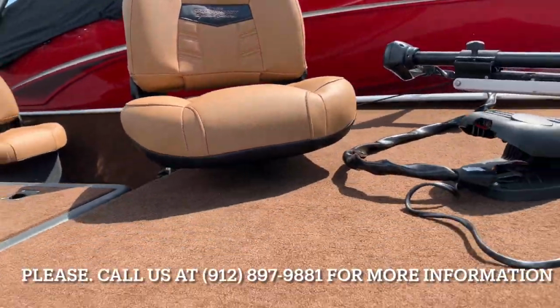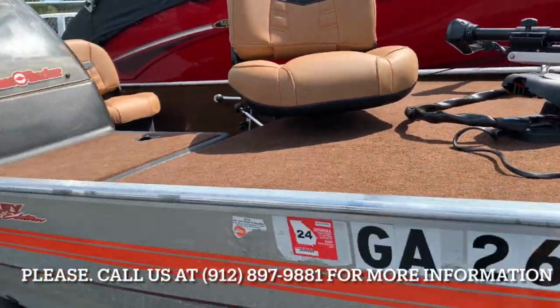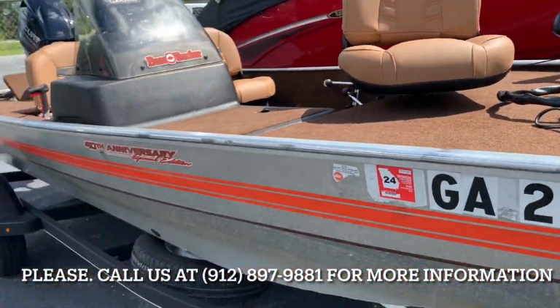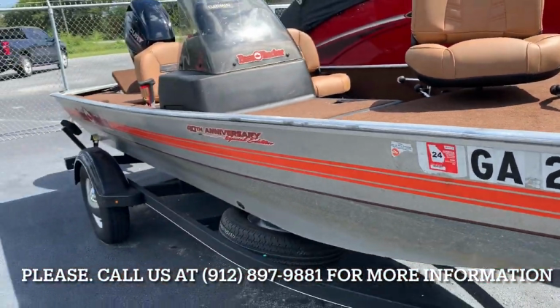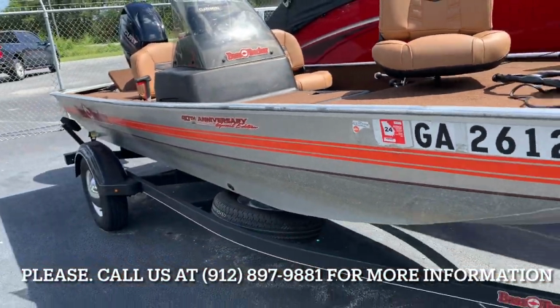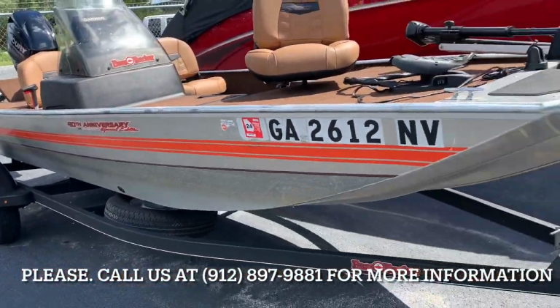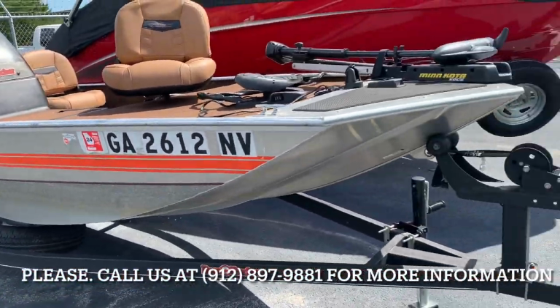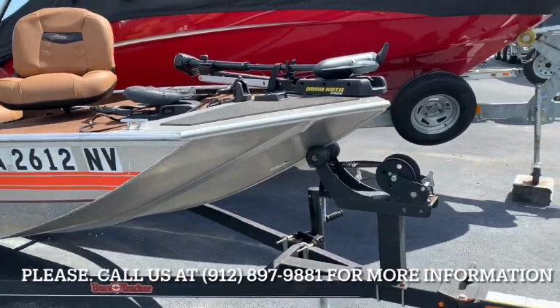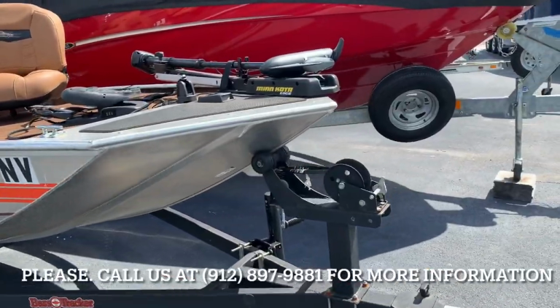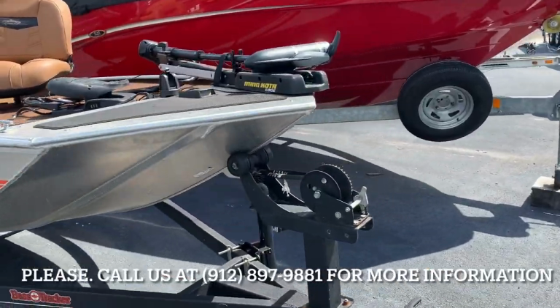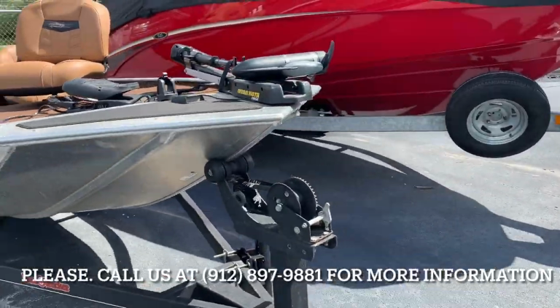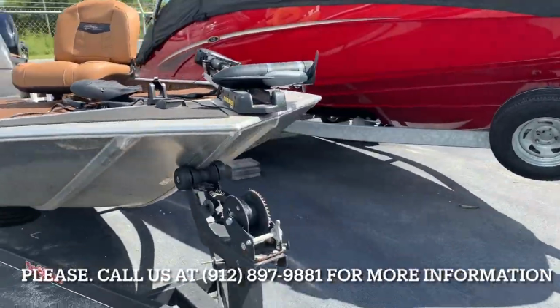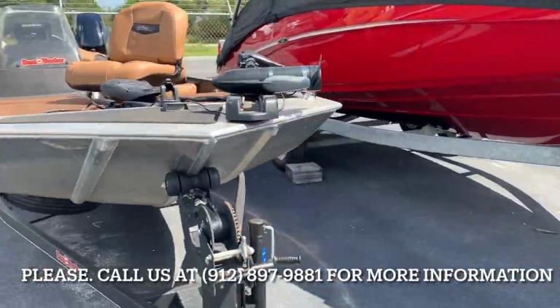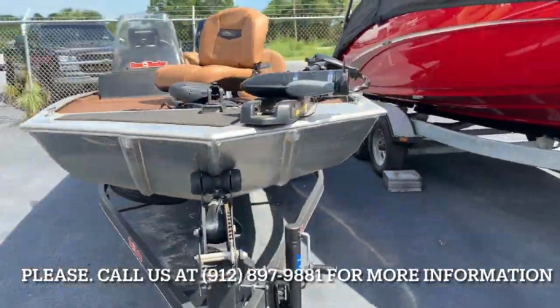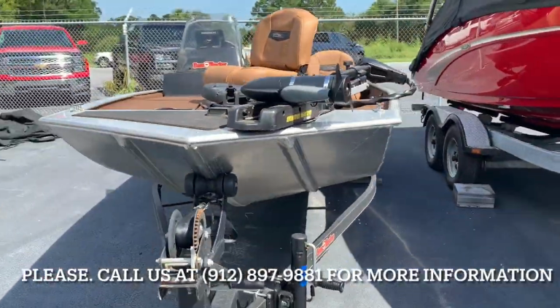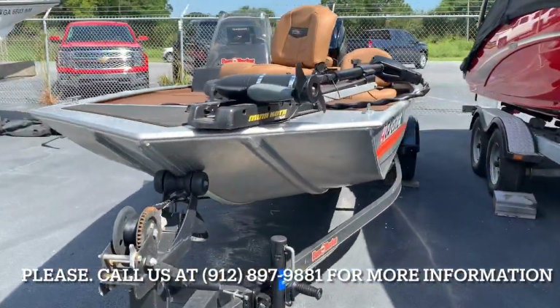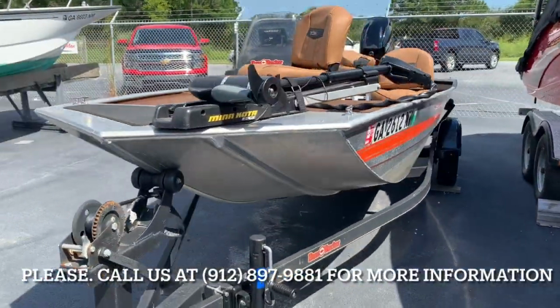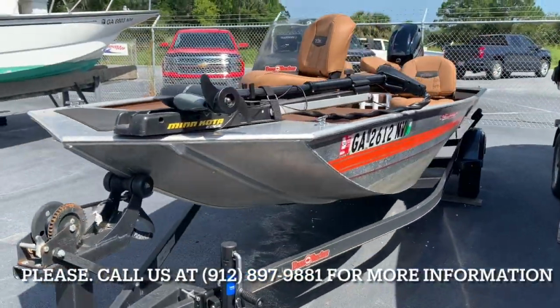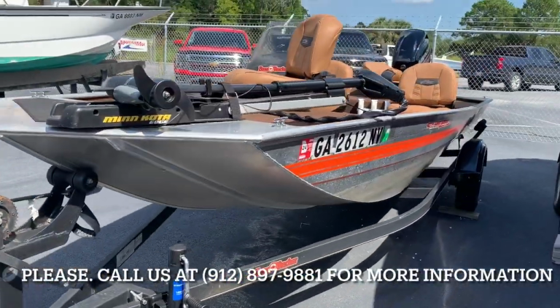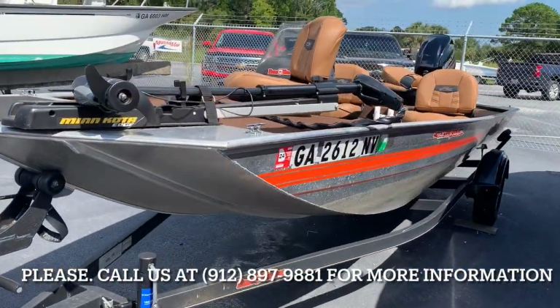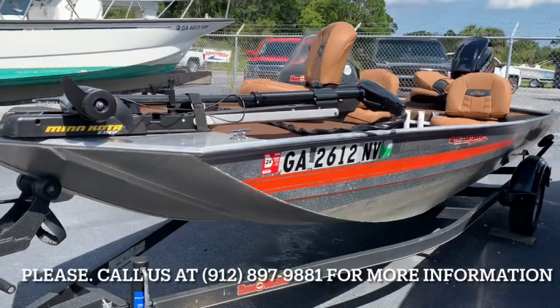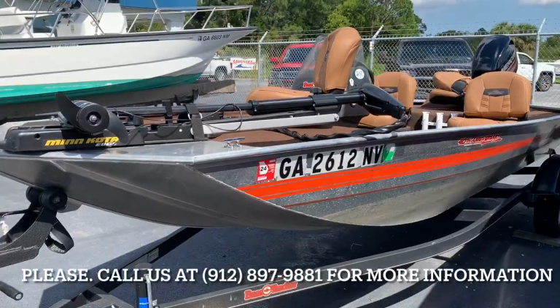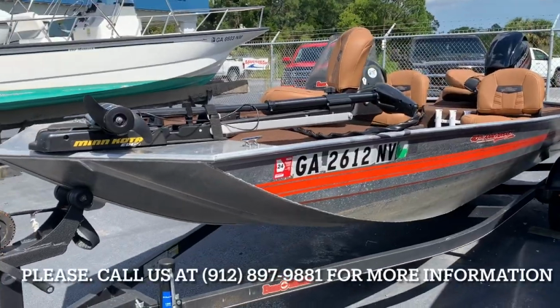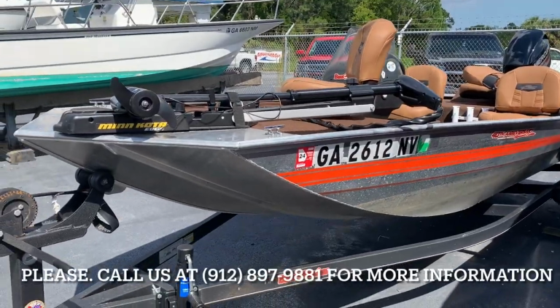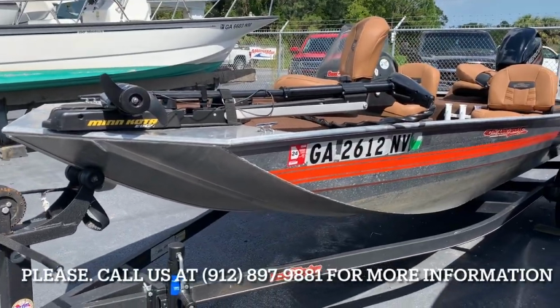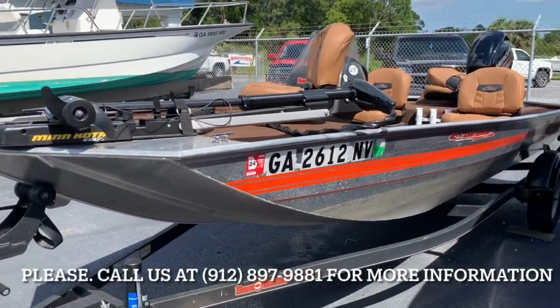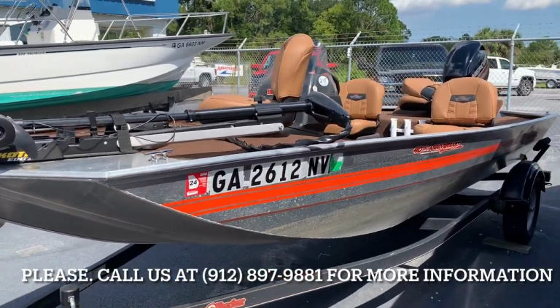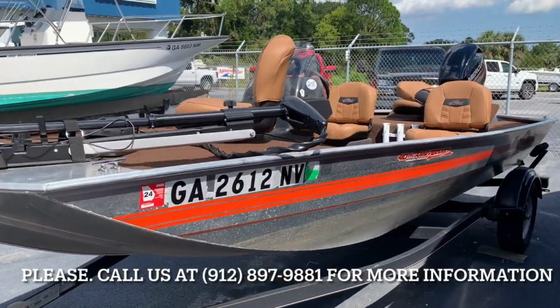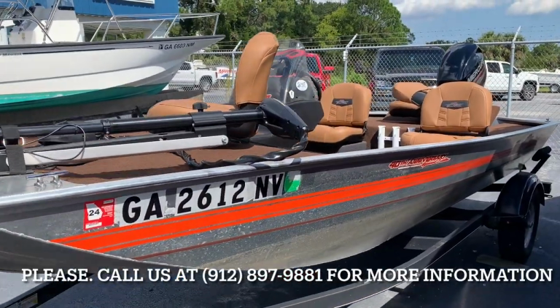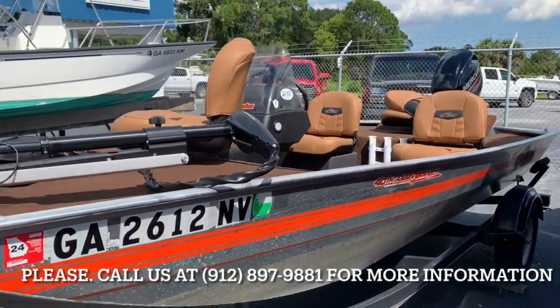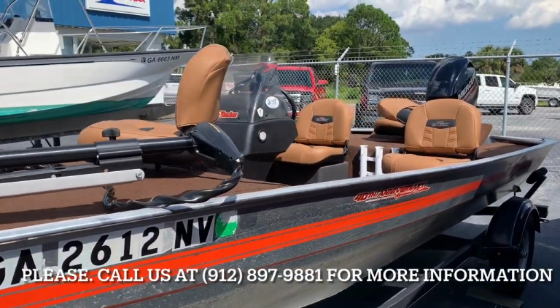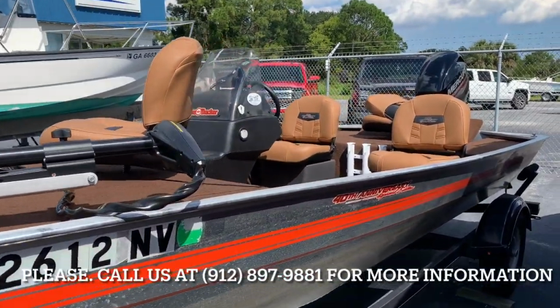Boat's never been used in saltwater — he was a freshwater fishing guy. So give us a call if you're interested in this 2018 Bass Tracker or any of our other products that we have online at MarineMax.com.